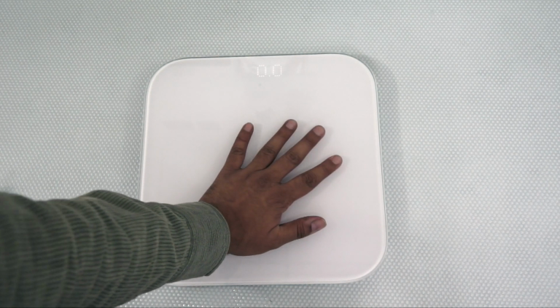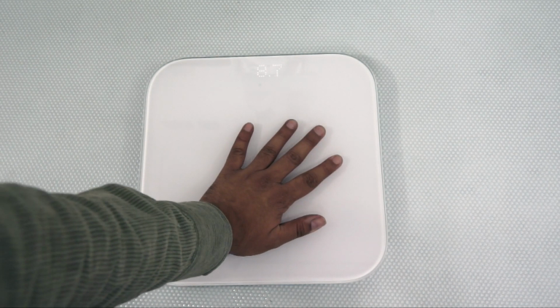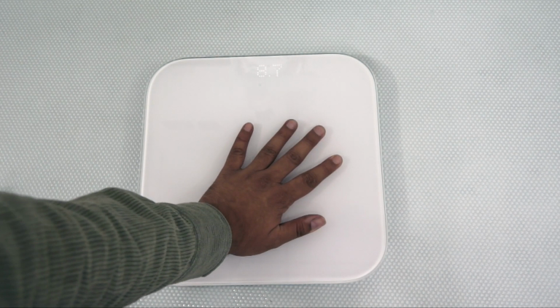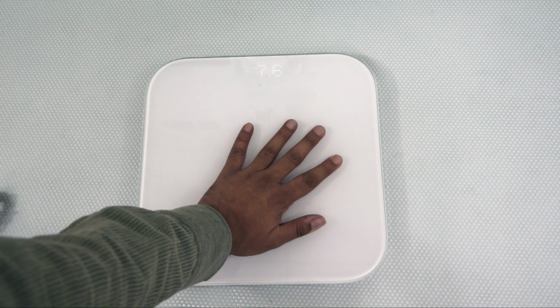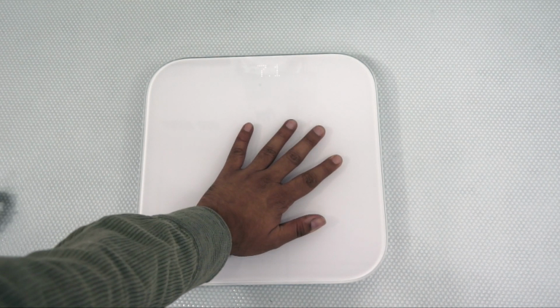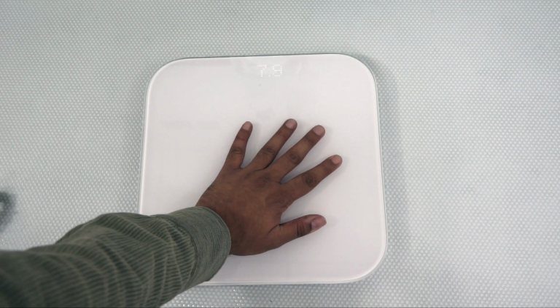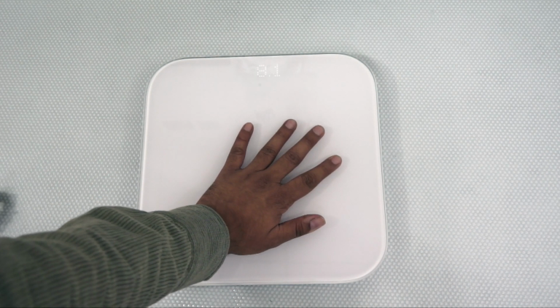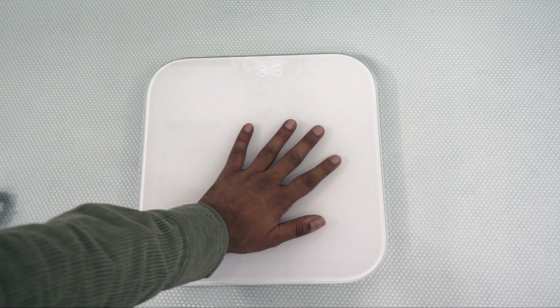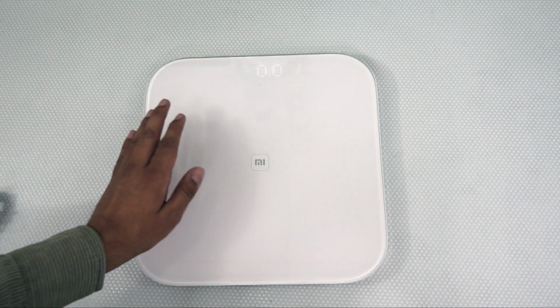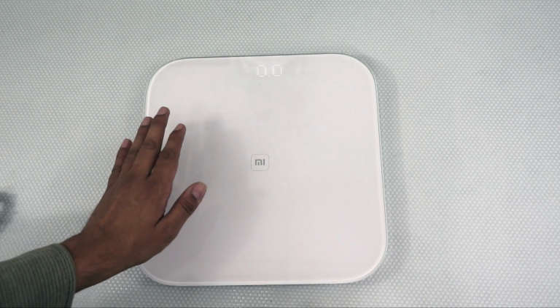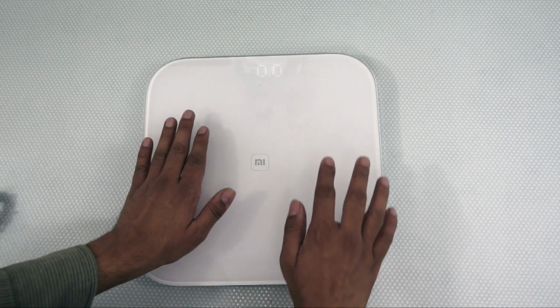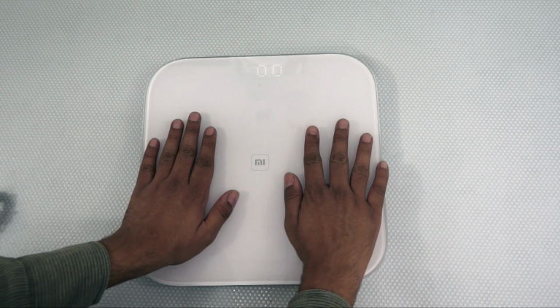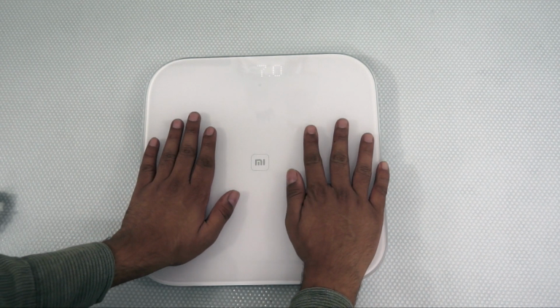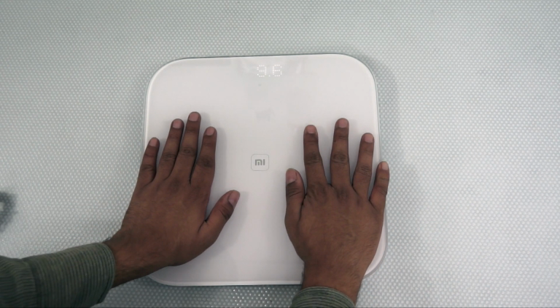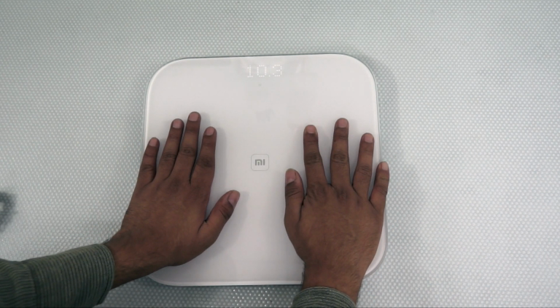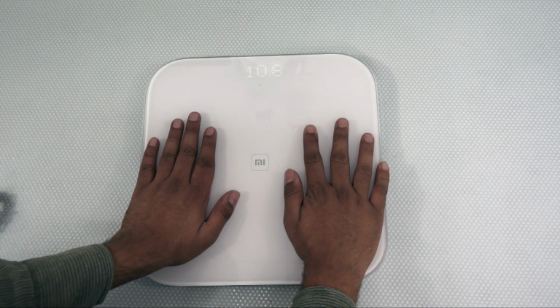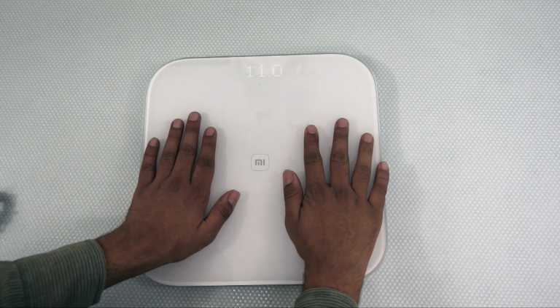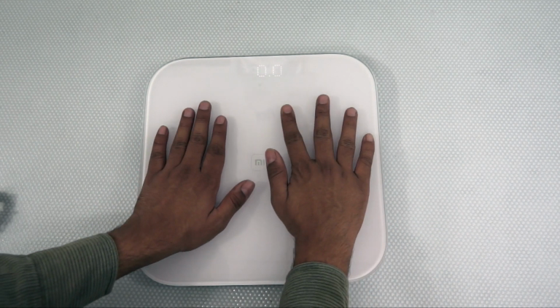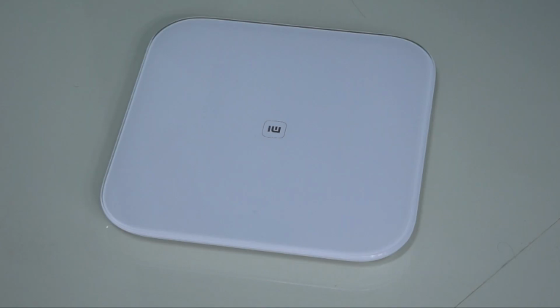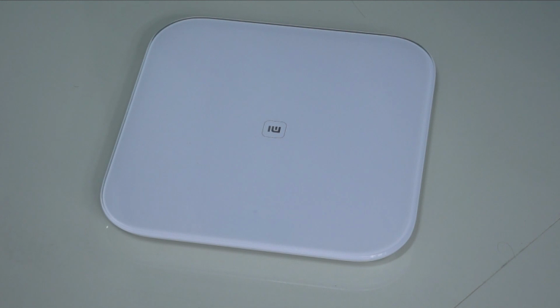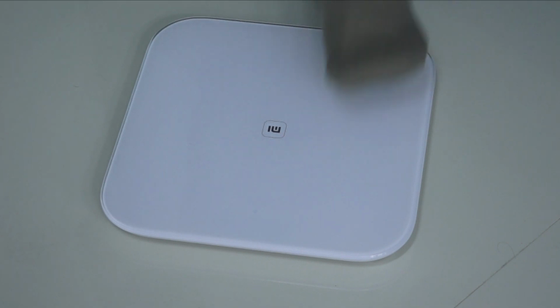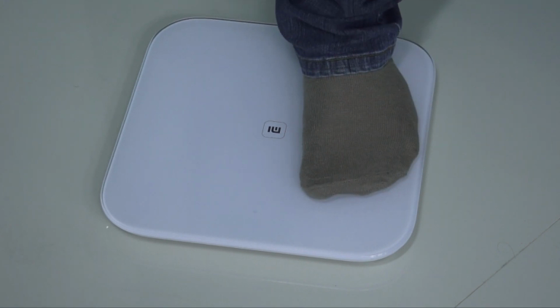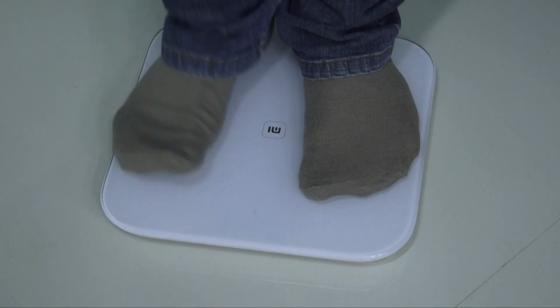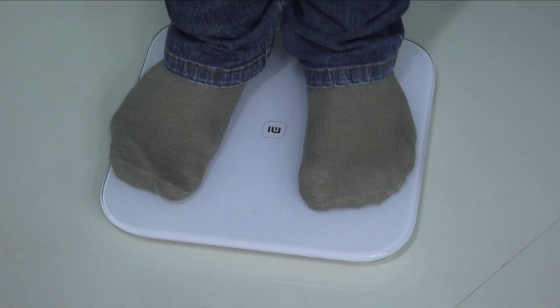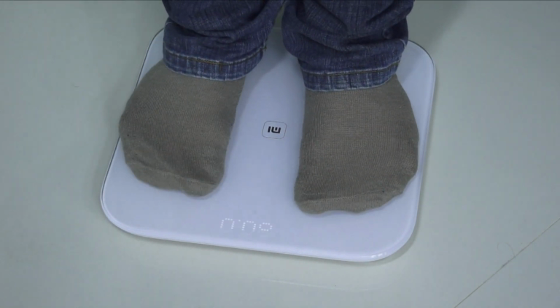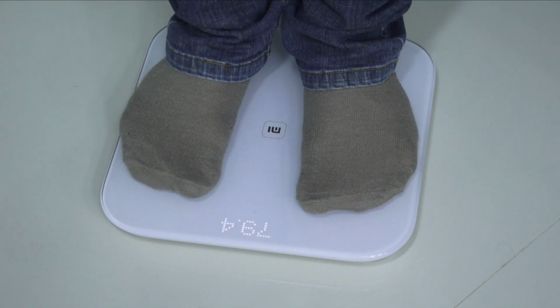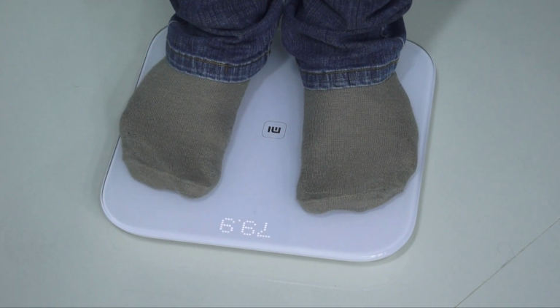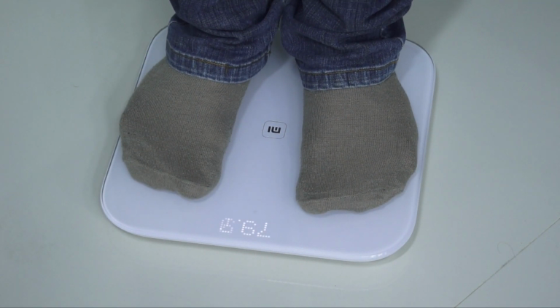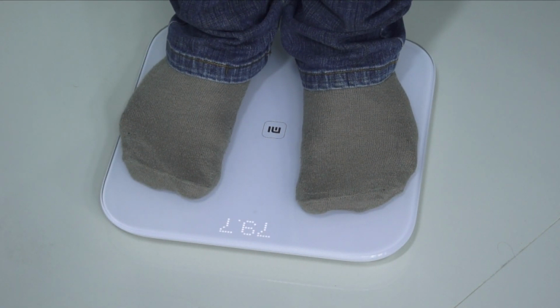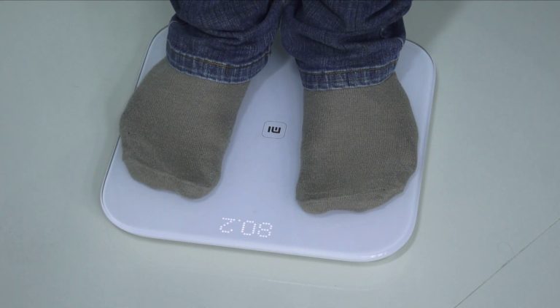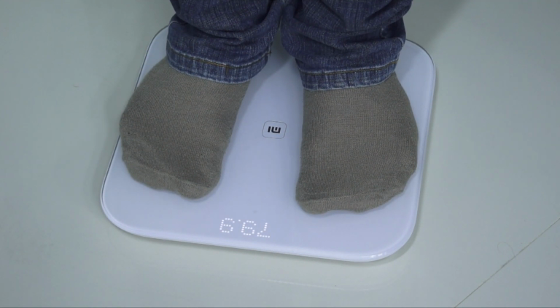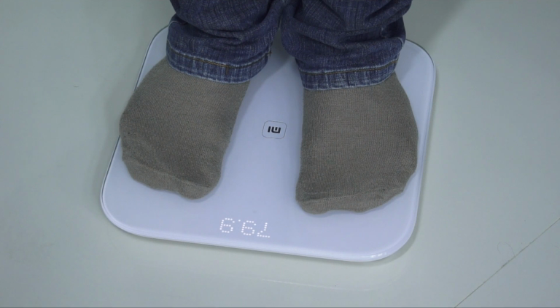When I started adding more weight — more pressure by pressing it on the top — it started showing the display. Here is the actual demo where you can see that the numbers keep fluctuating, and that is something which is pretty confusing for me.